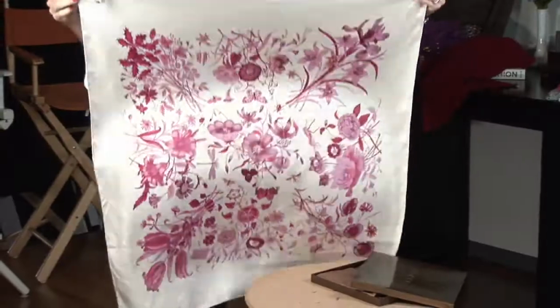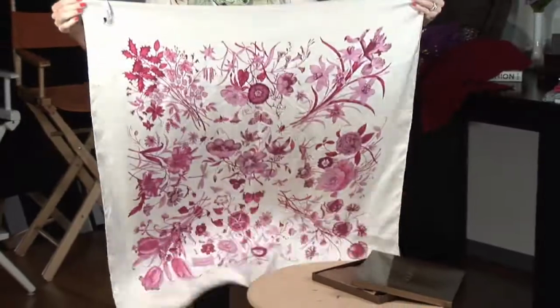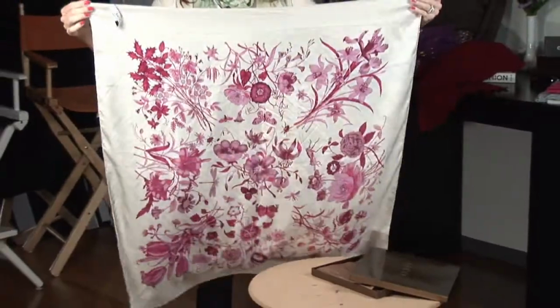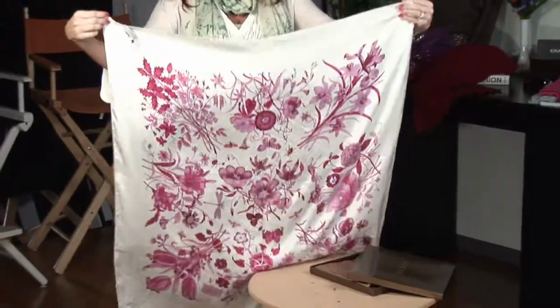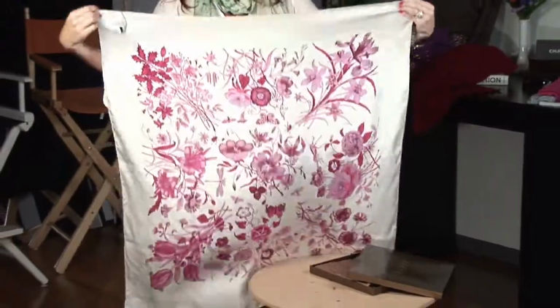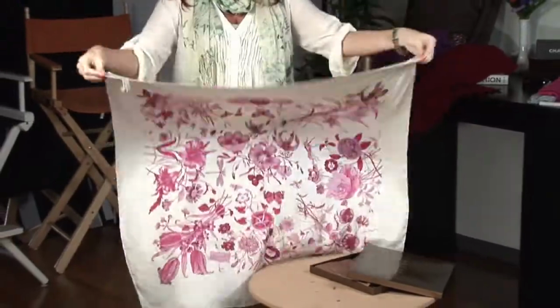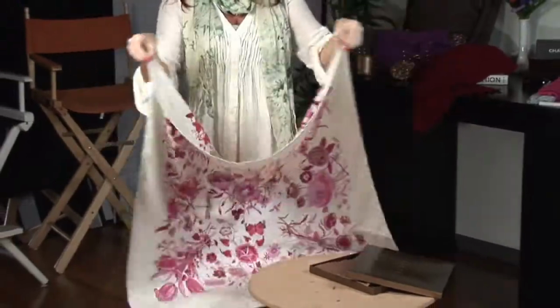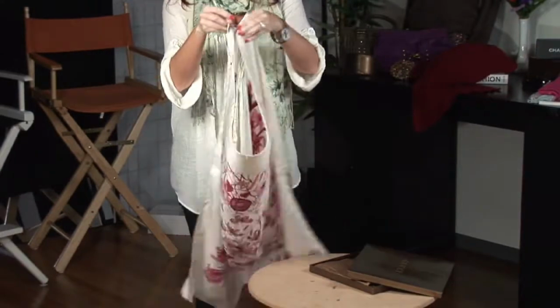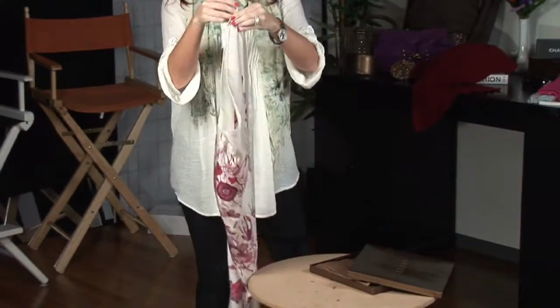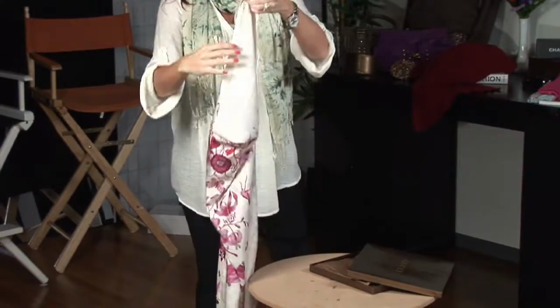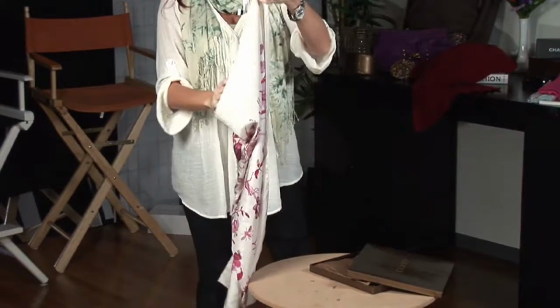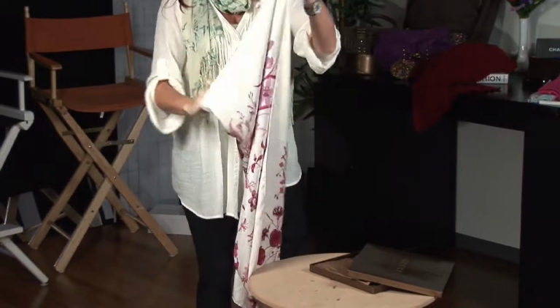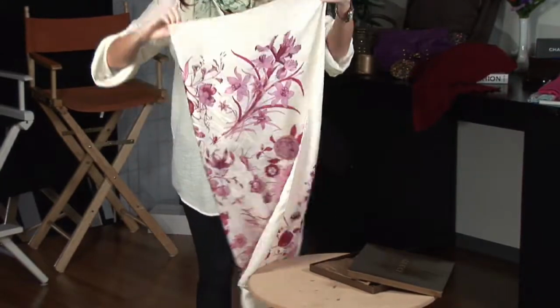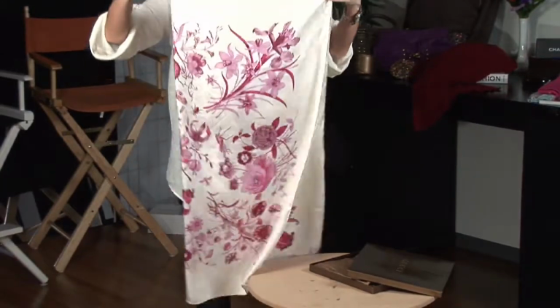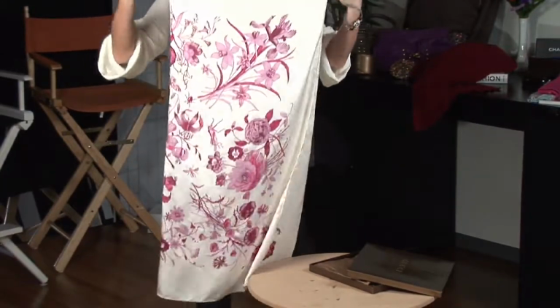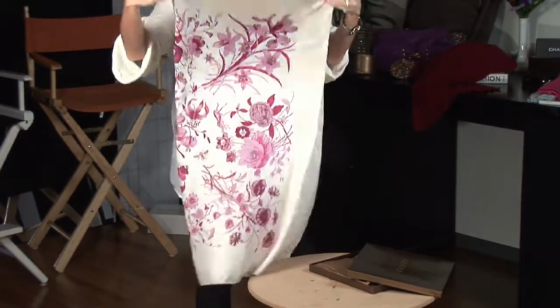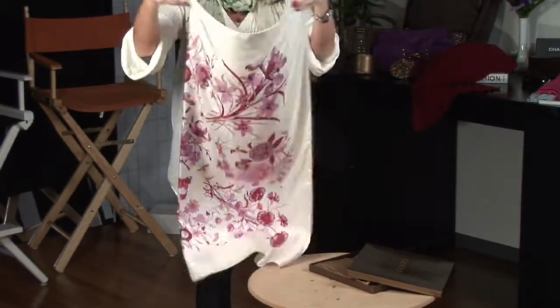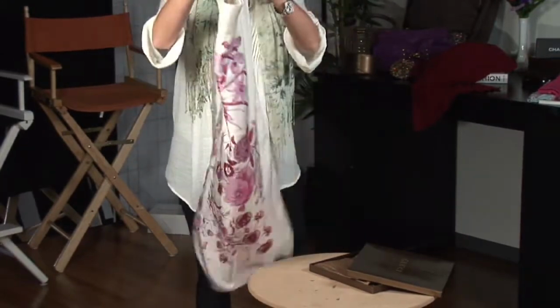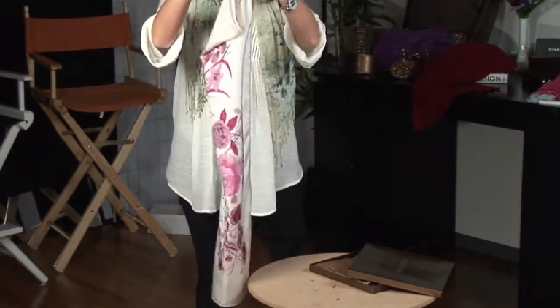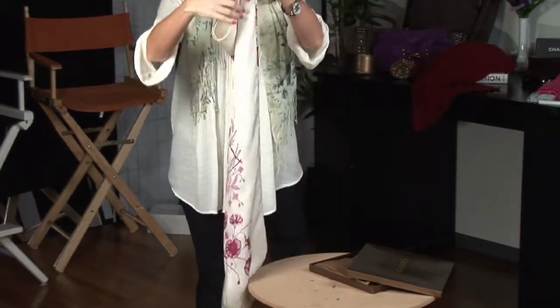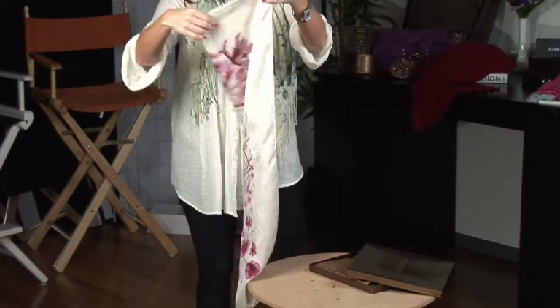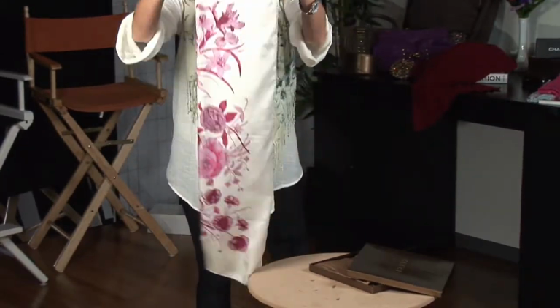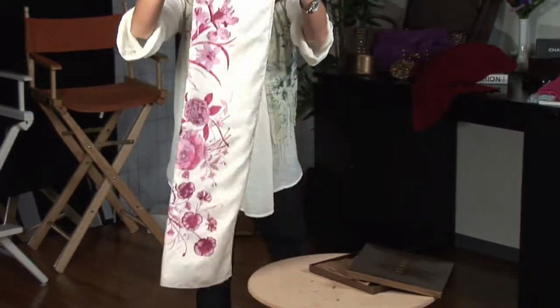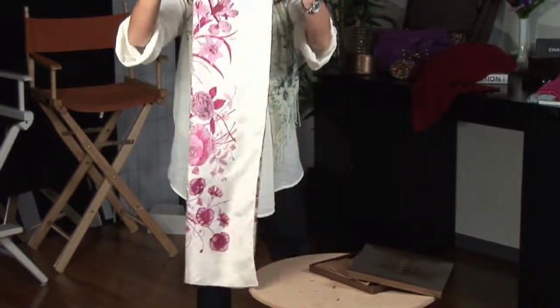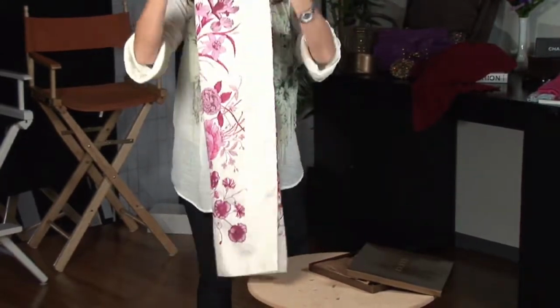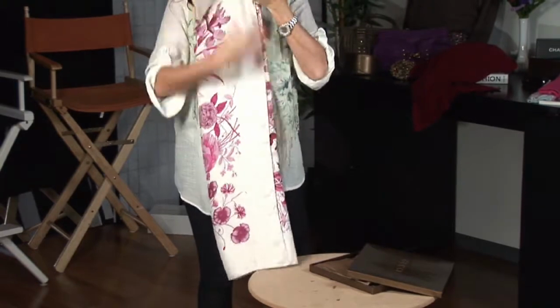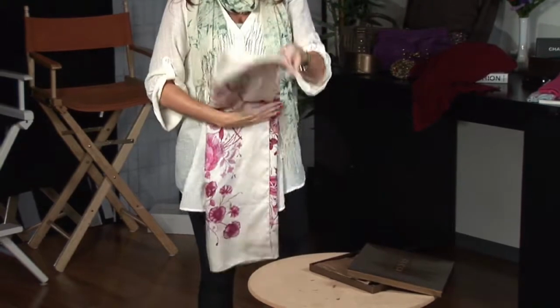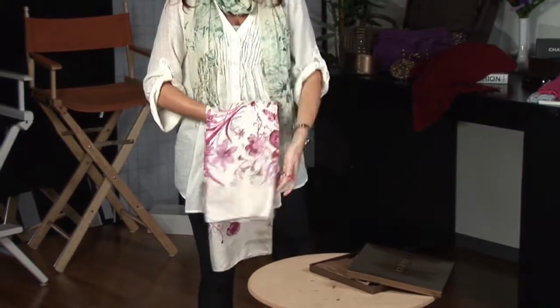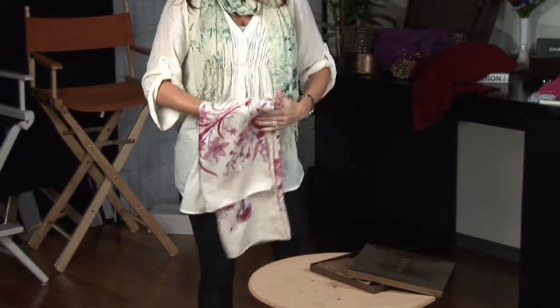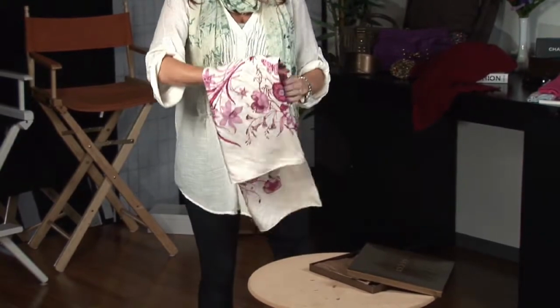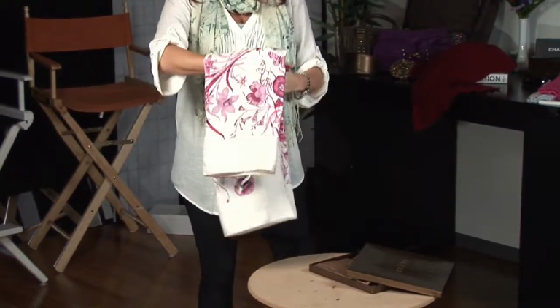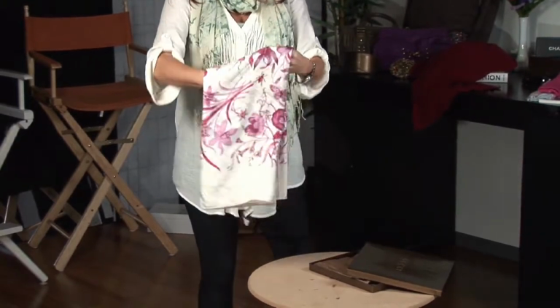Take your scarf, begin to fold it with the shape of the box, keeping it as creaseless as possible.